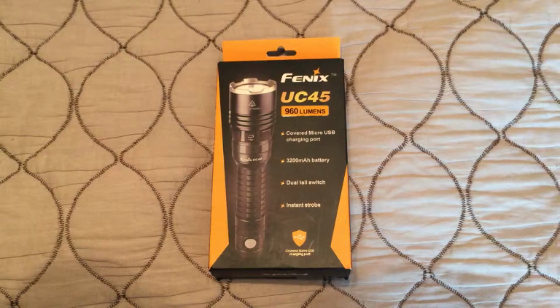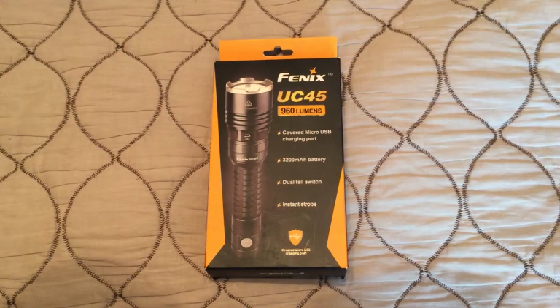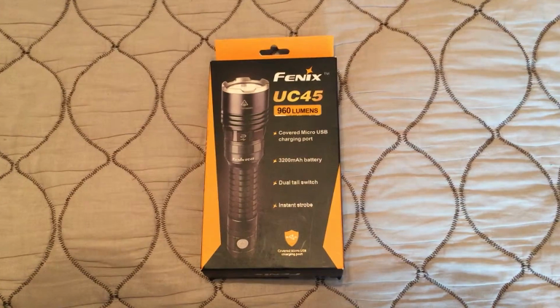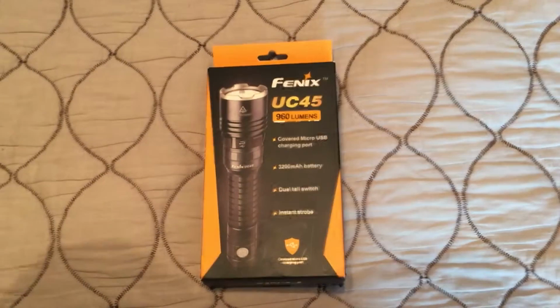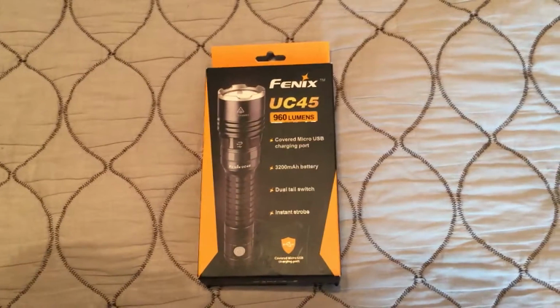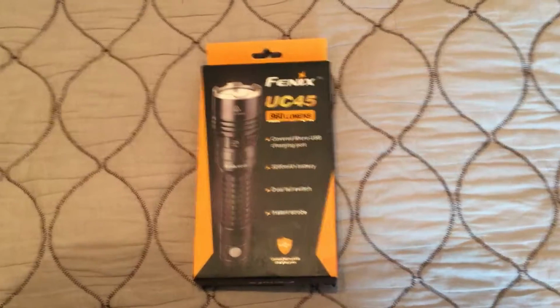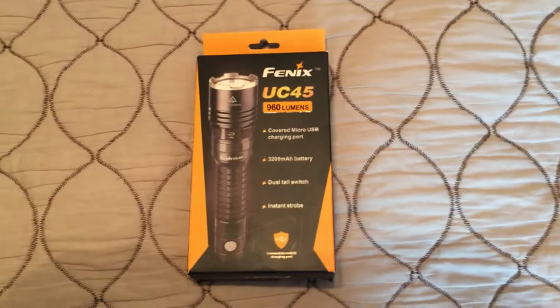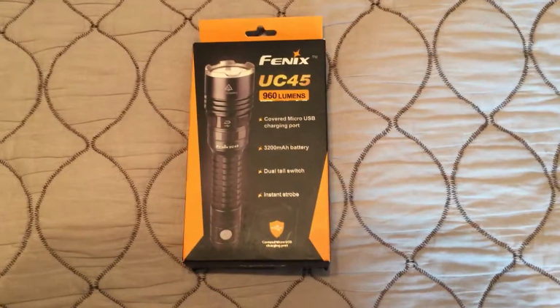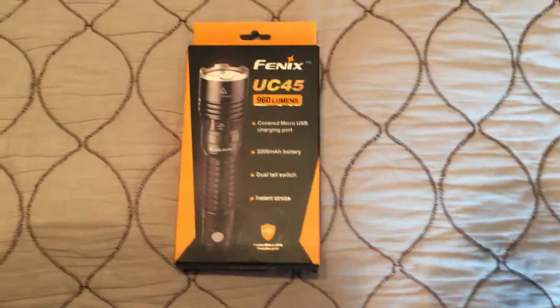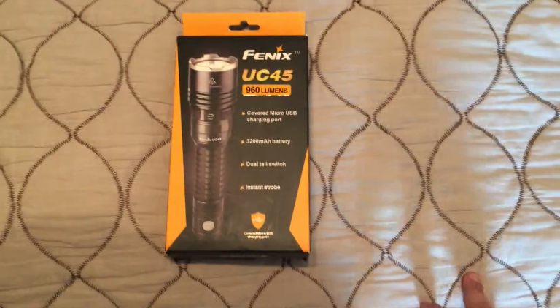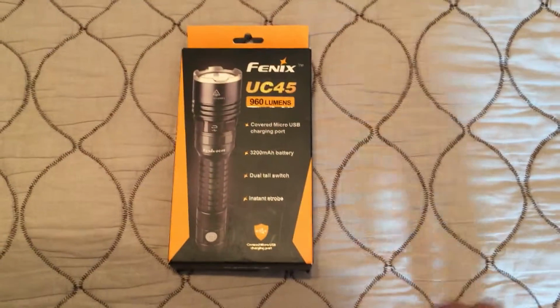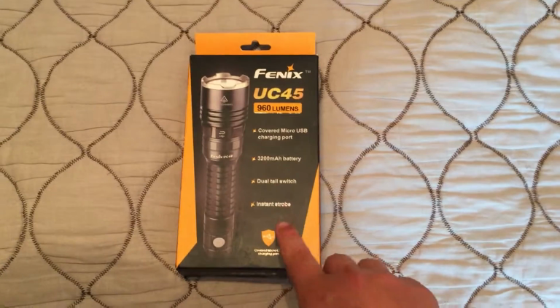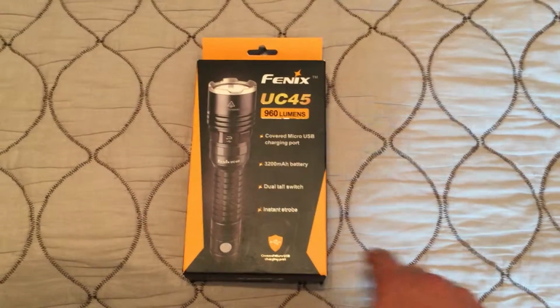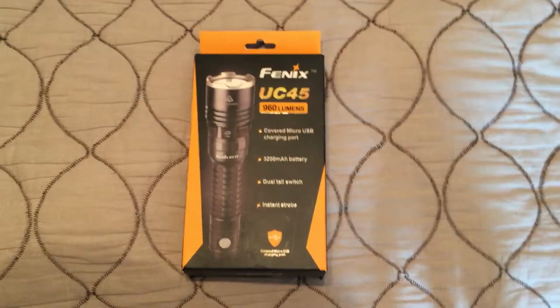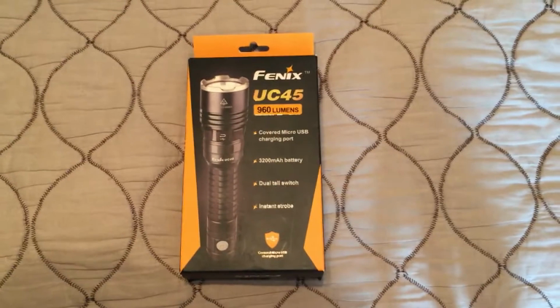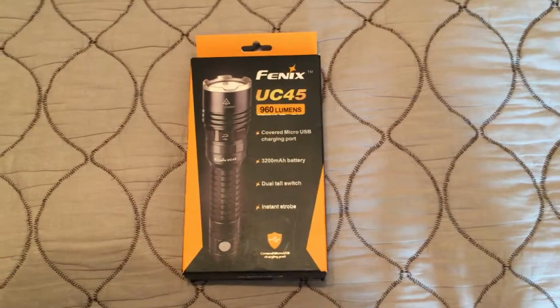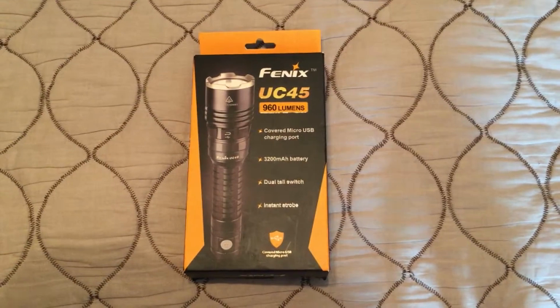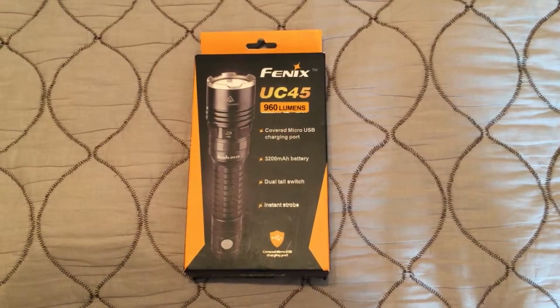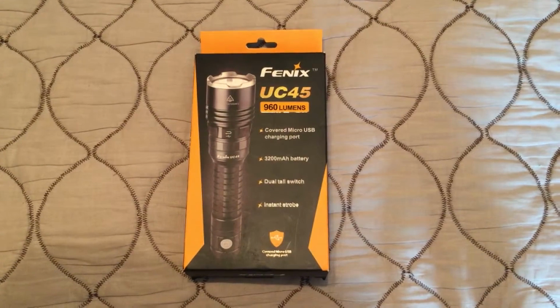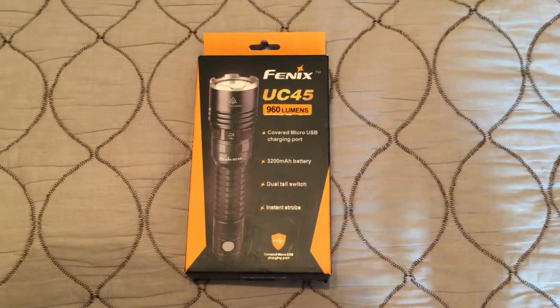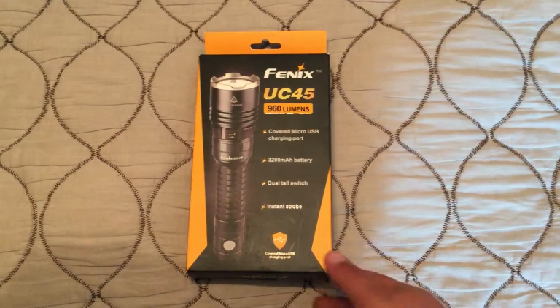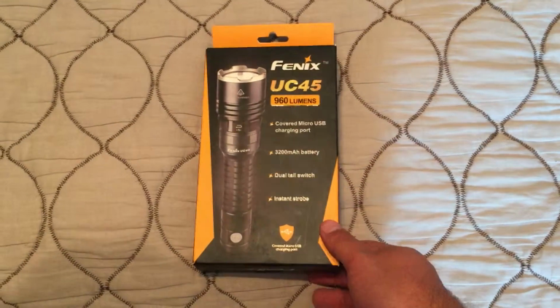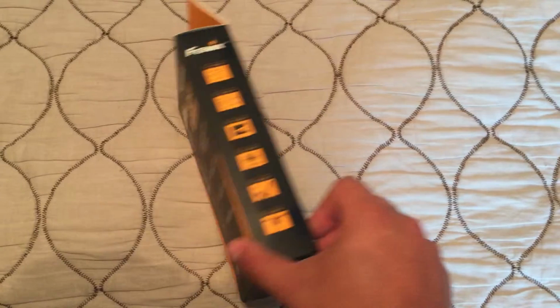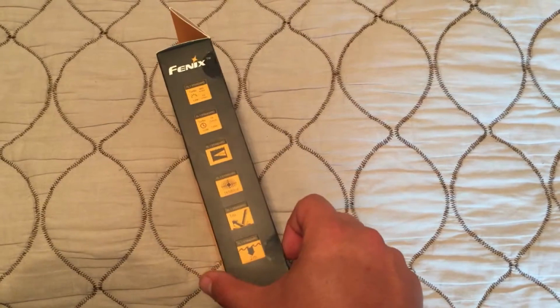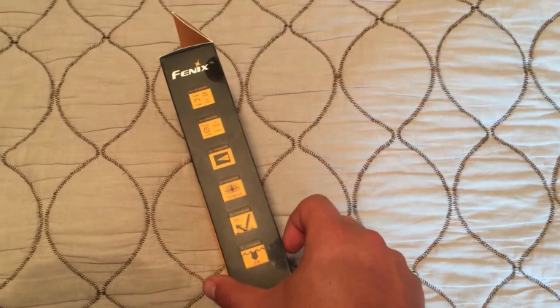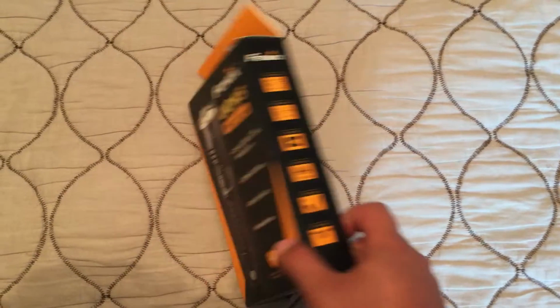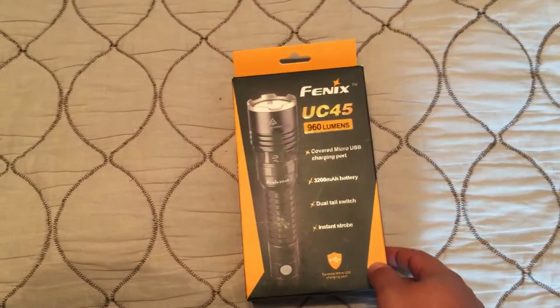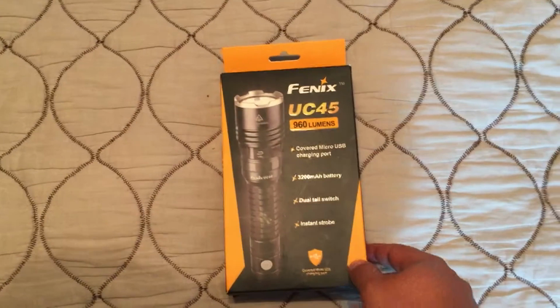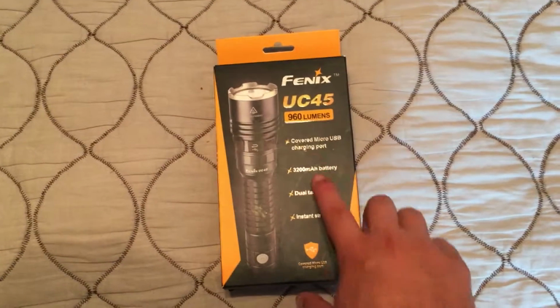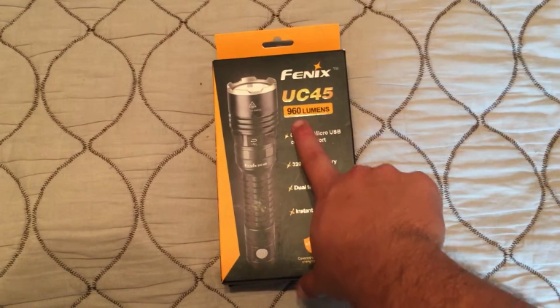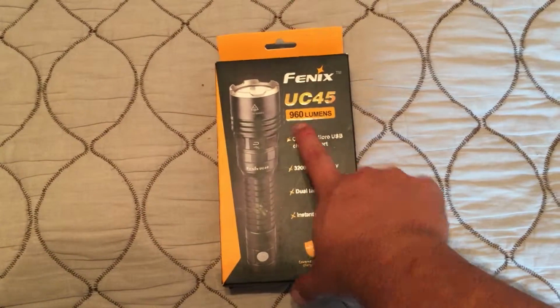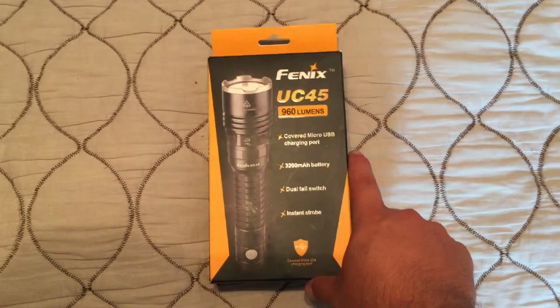Hello YouTube, Jeff here bringing you another unboxing. This is going to be of the Phoenix UC45 micro USB rechargeable flashlight. It's 960 lumens as you can see.